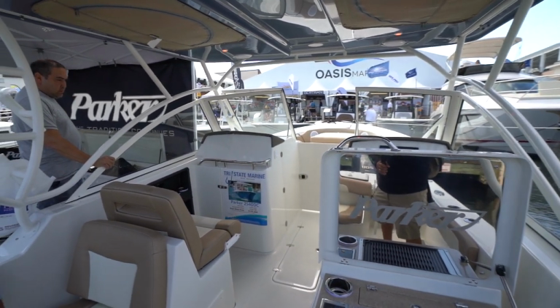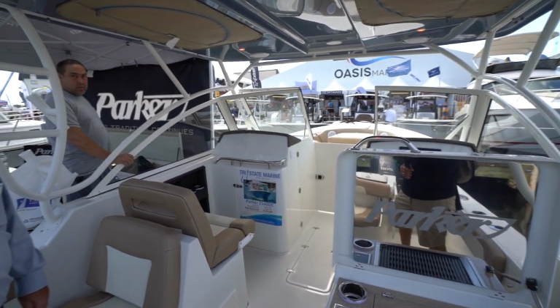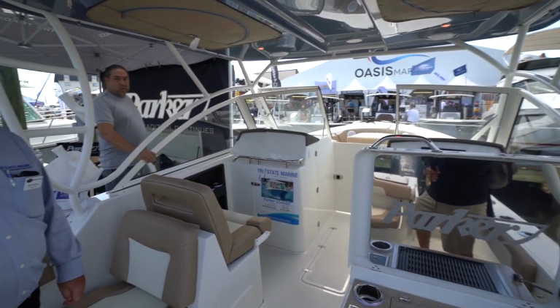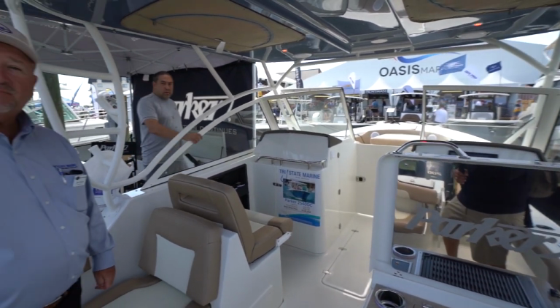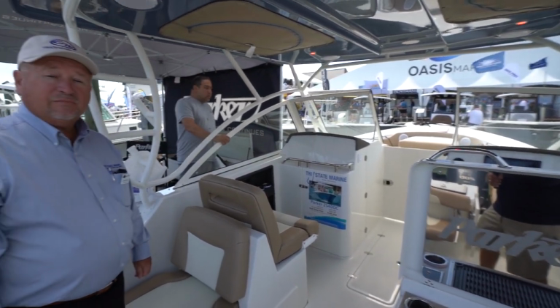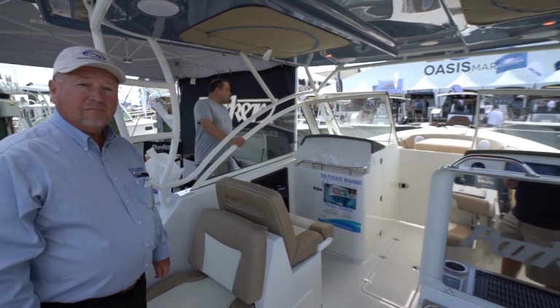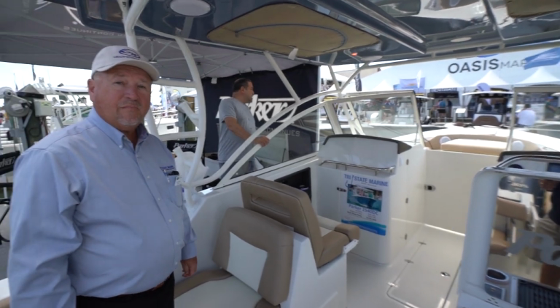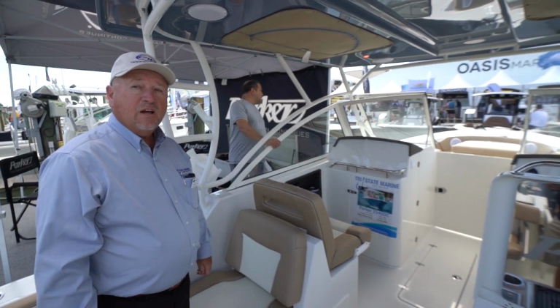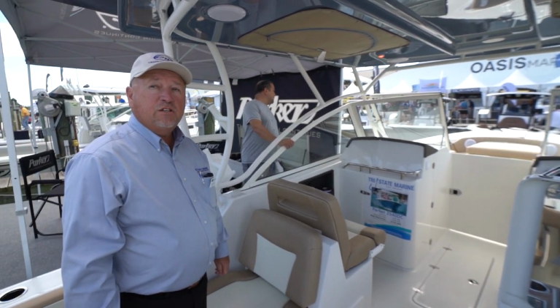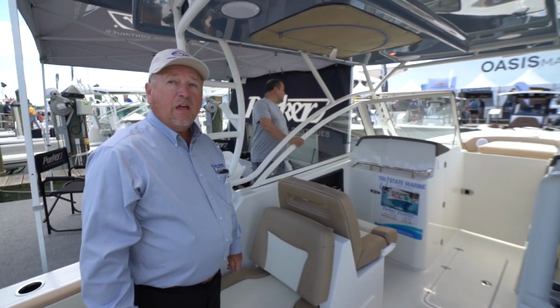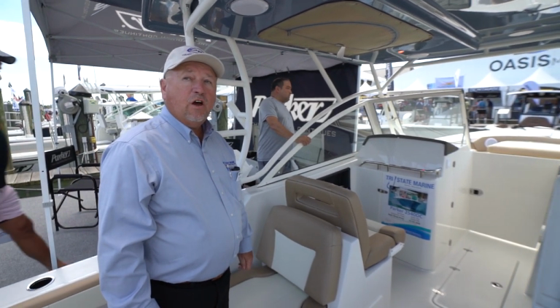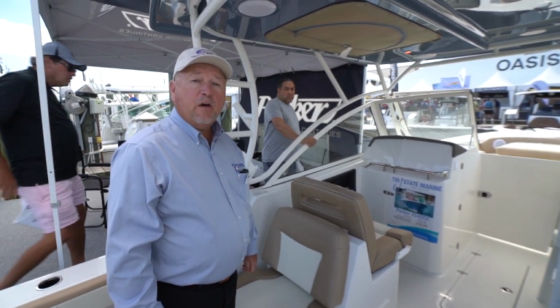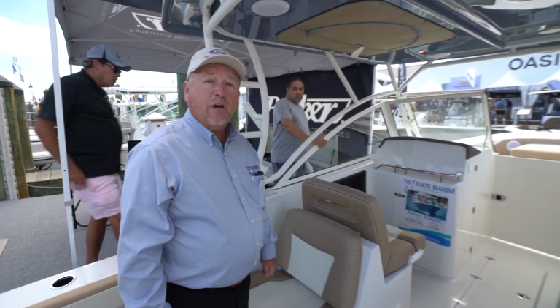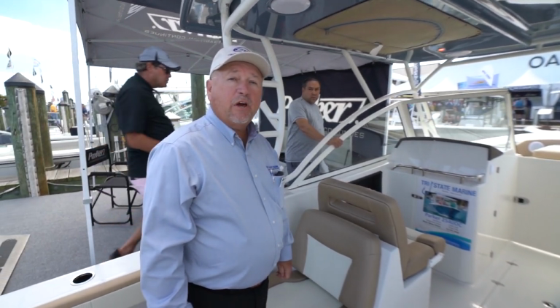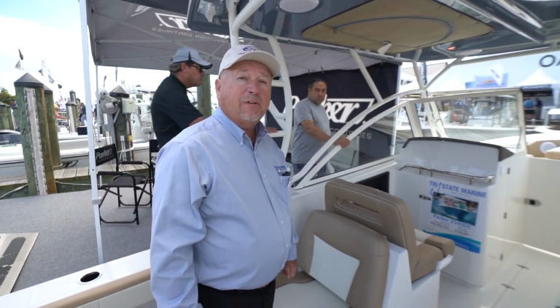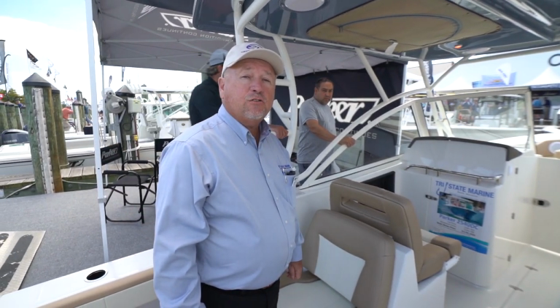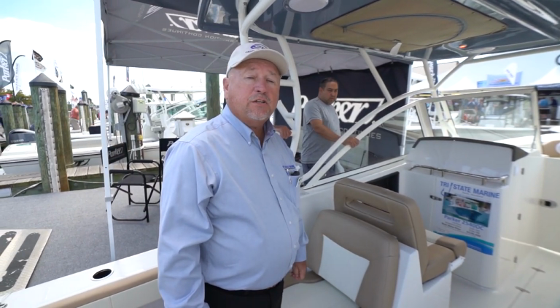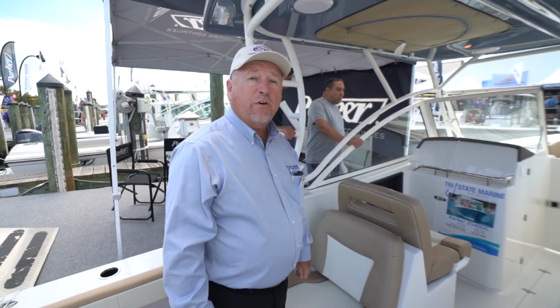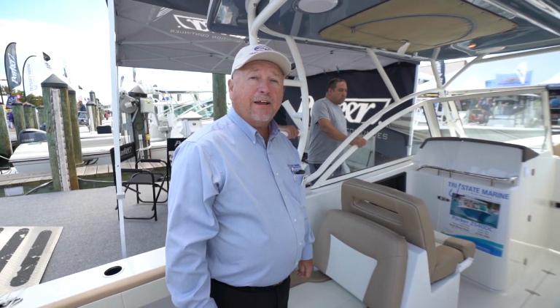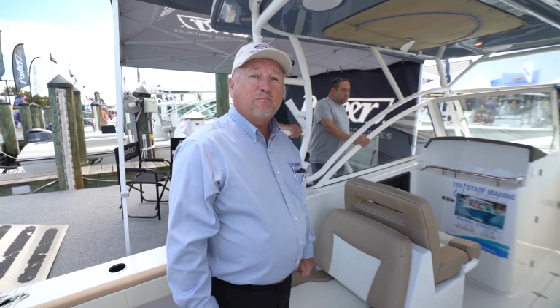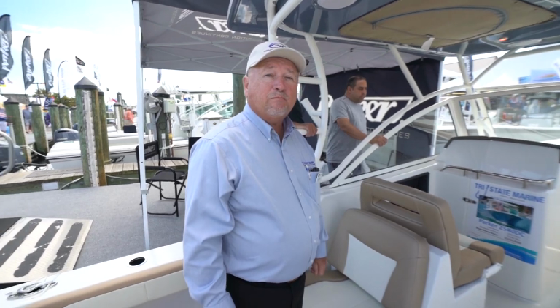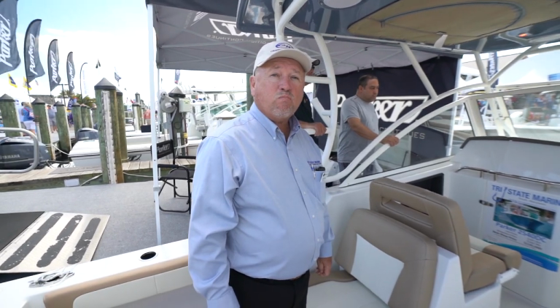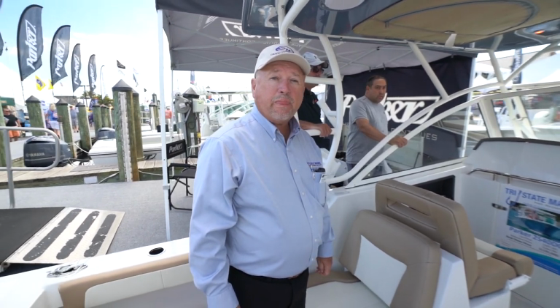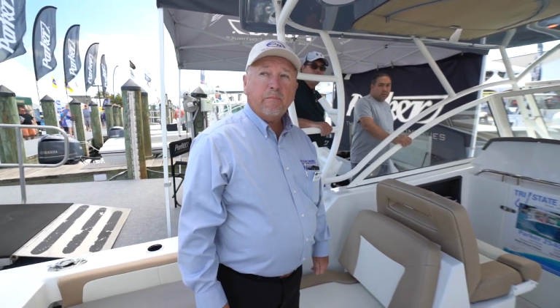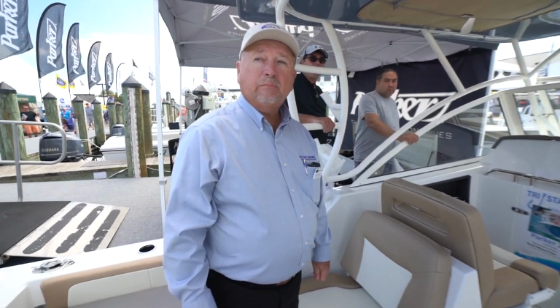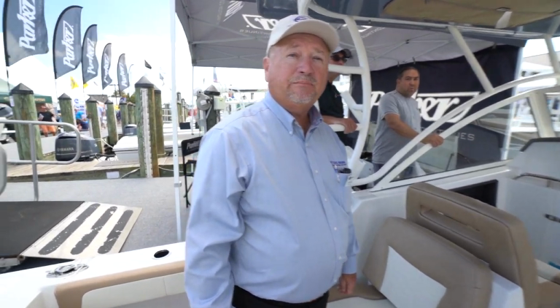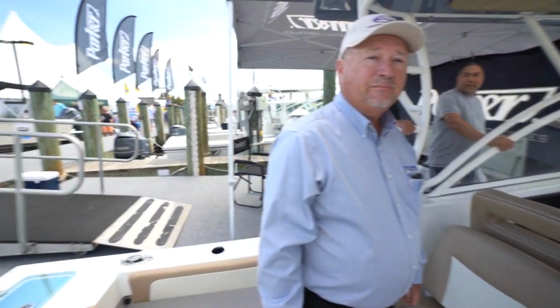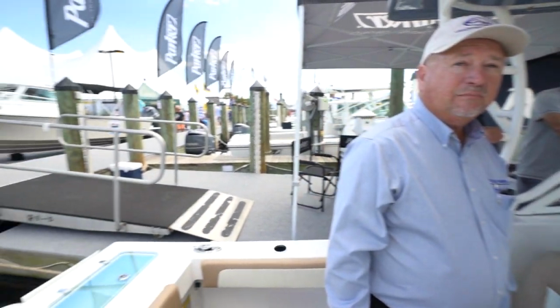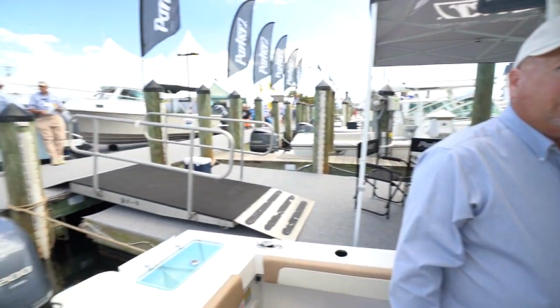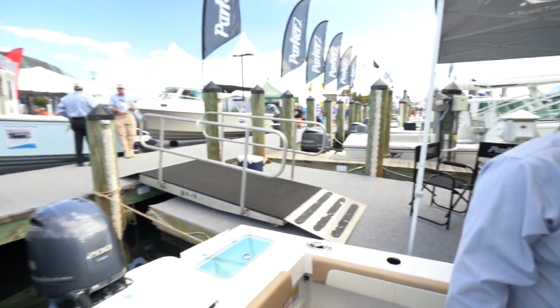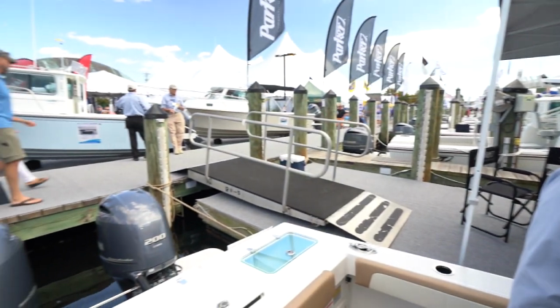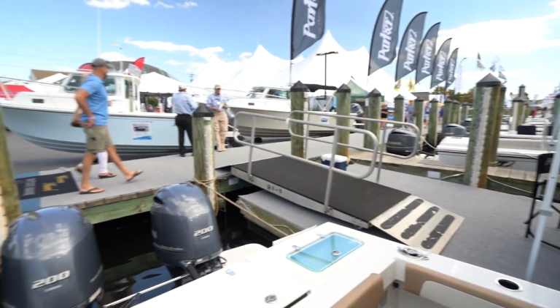If you want to check out this model, go to www.tristatemarine.com. Check out the Parker boats — we're going to look at those Parkers too.